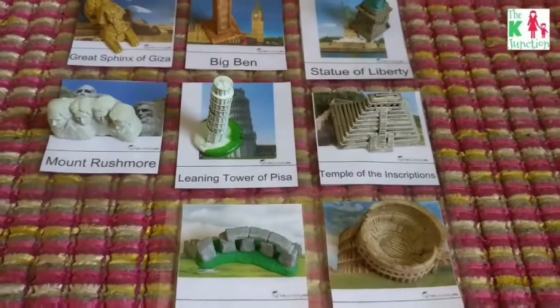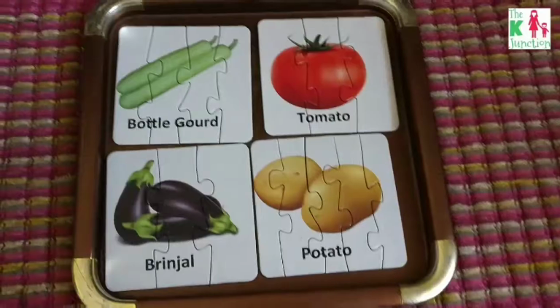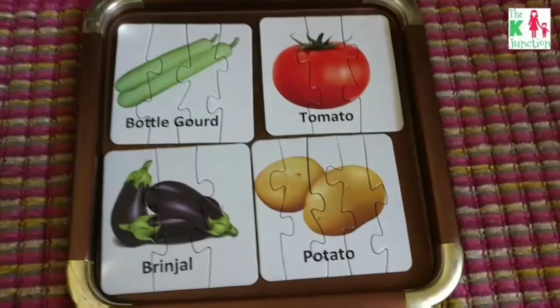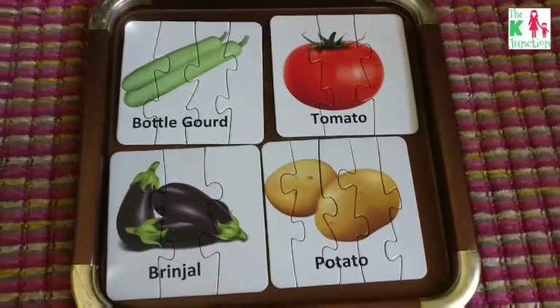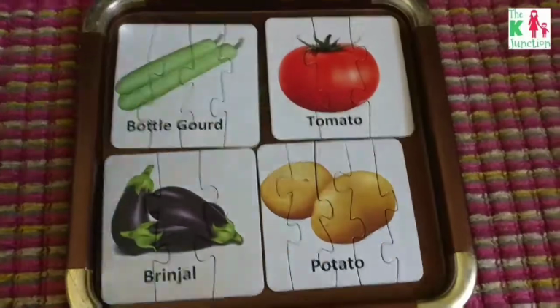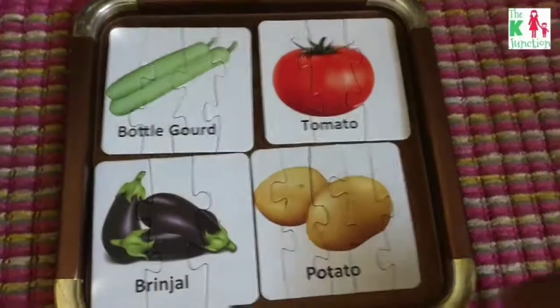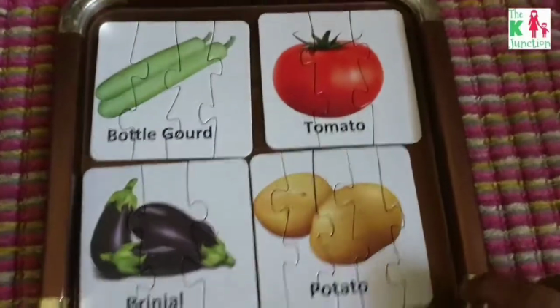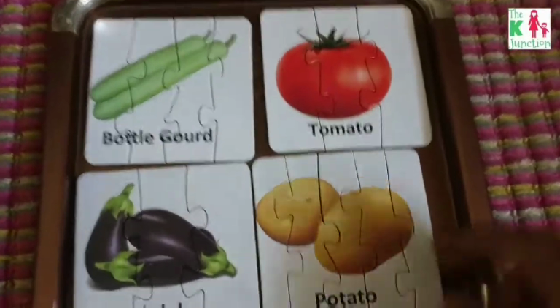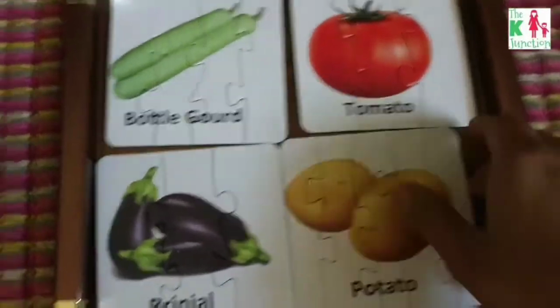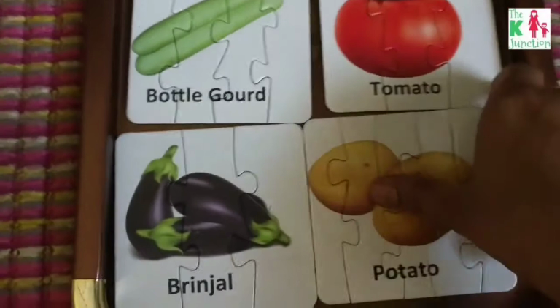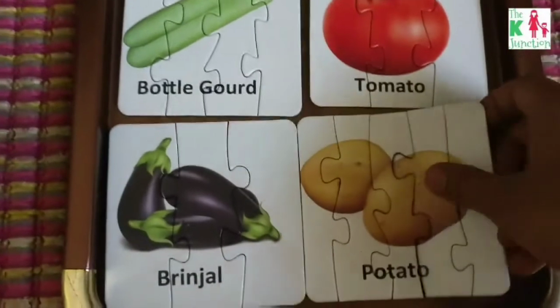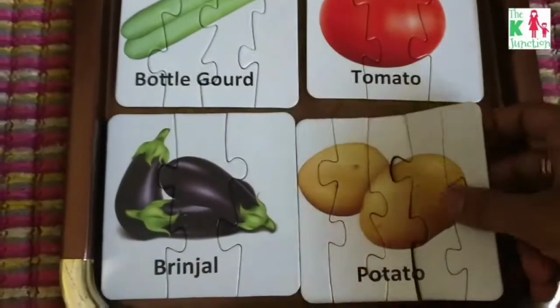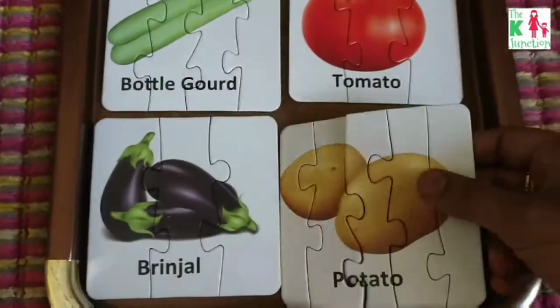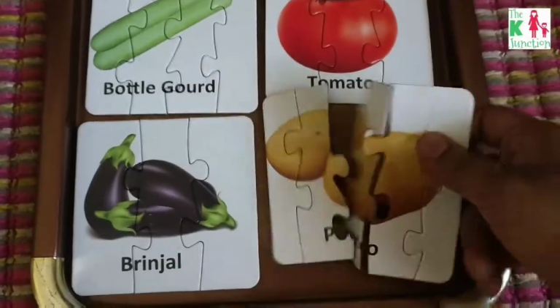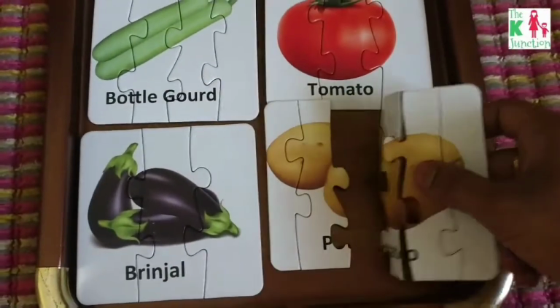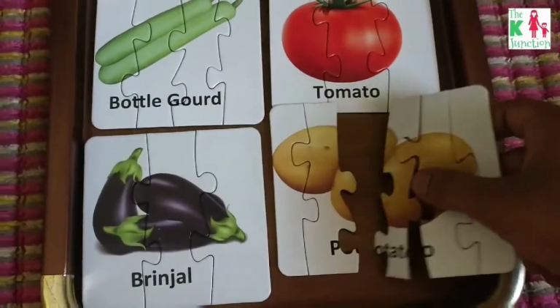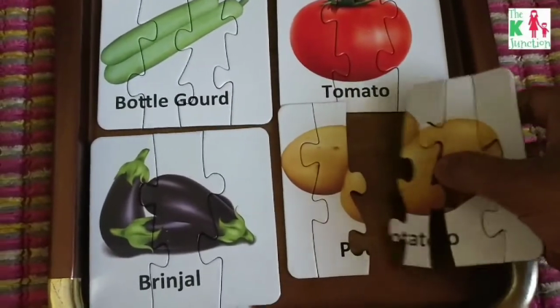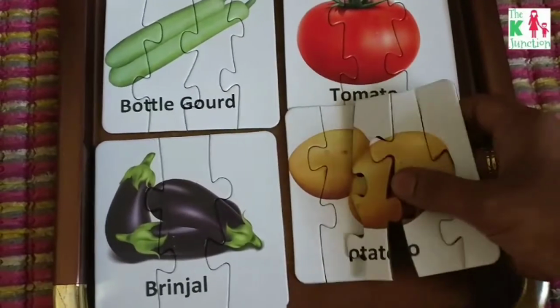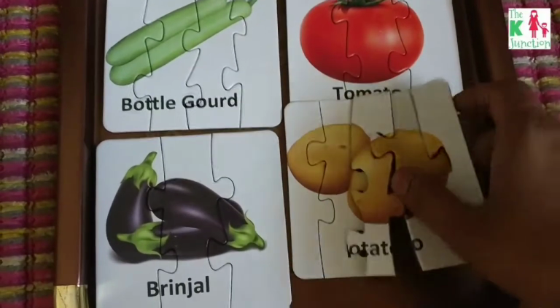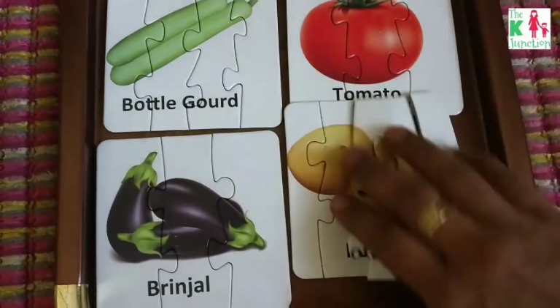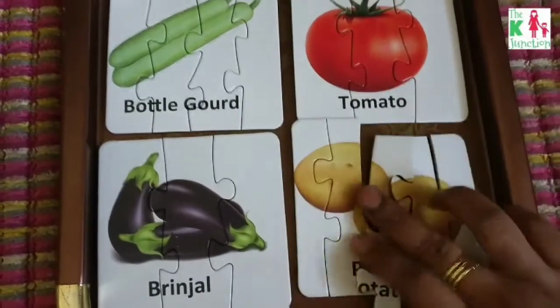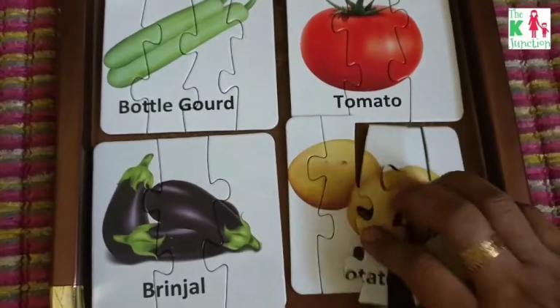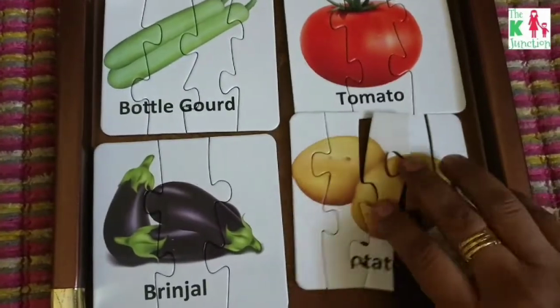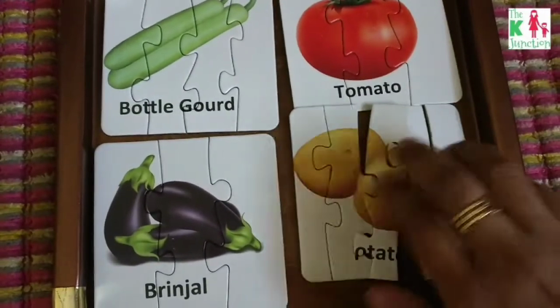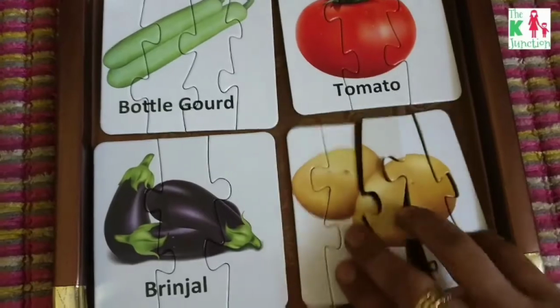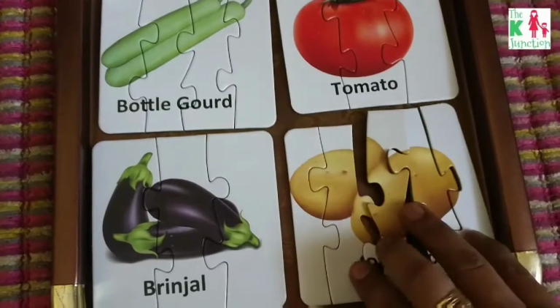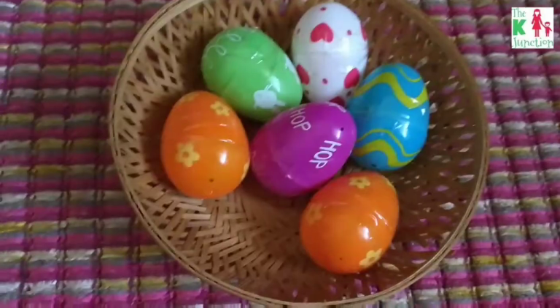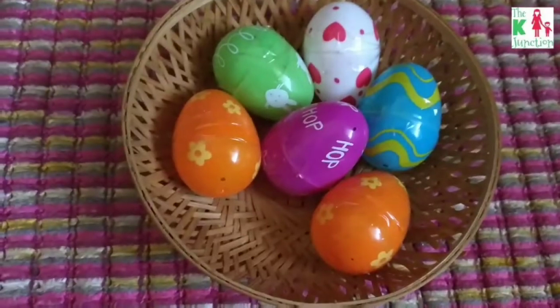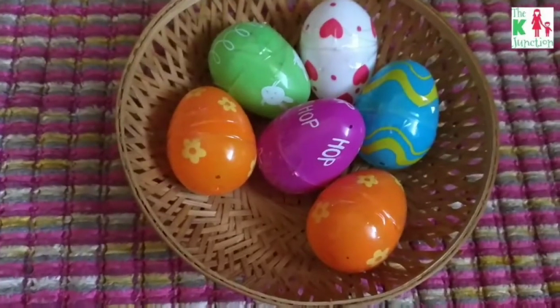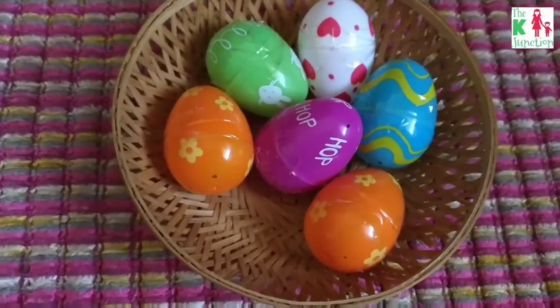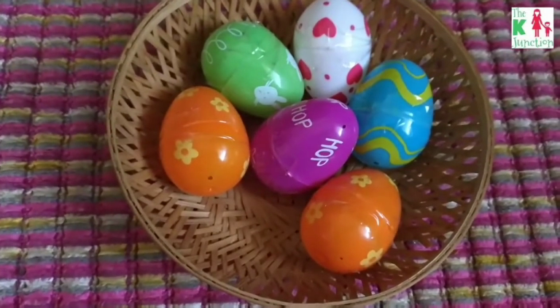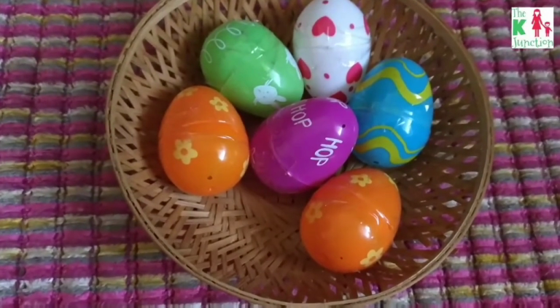Then this is a puzzle. By now you must be knowing that my son is loving puzzles, so it's a simple puzzle. This is again one Easter-themed activity.